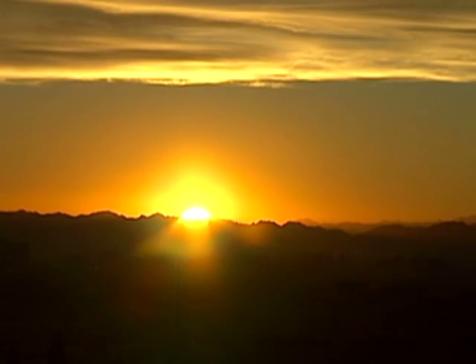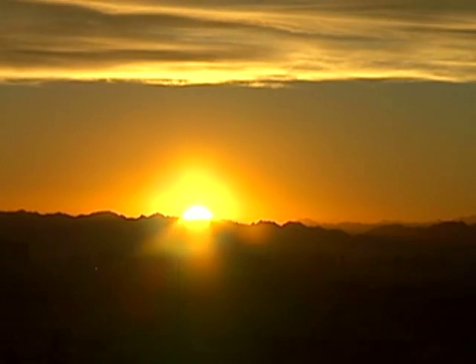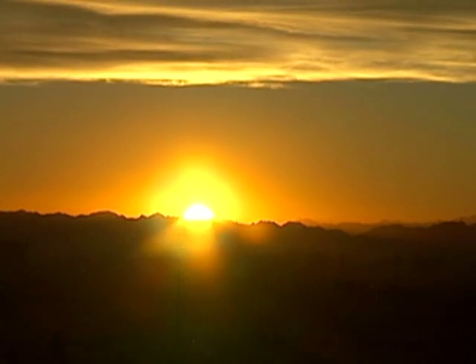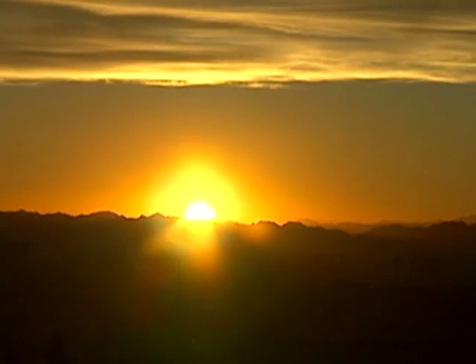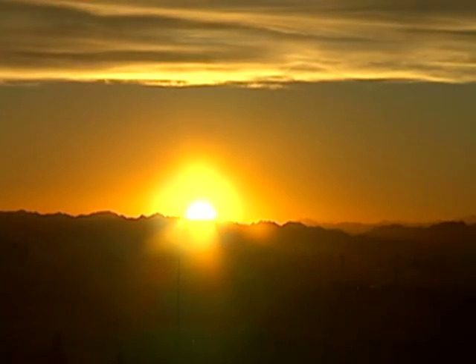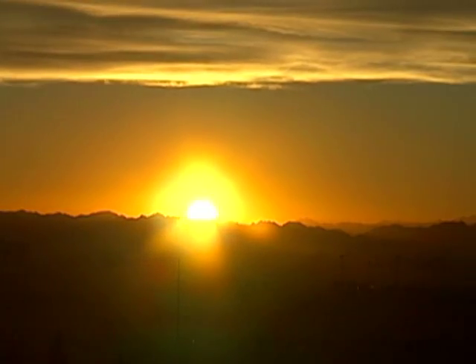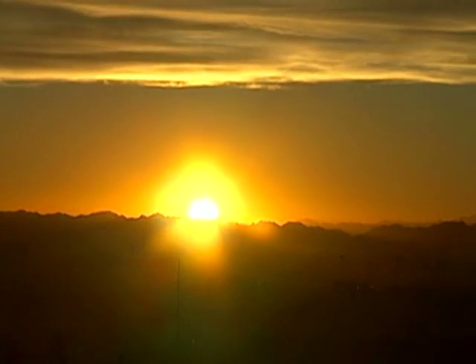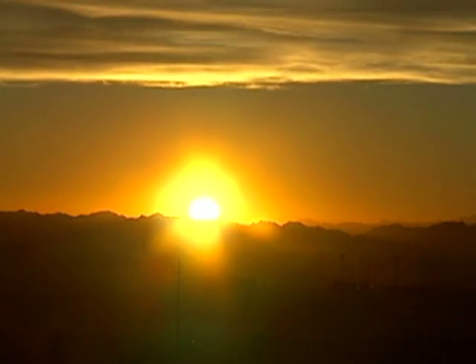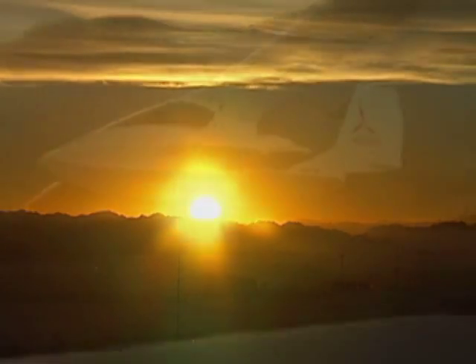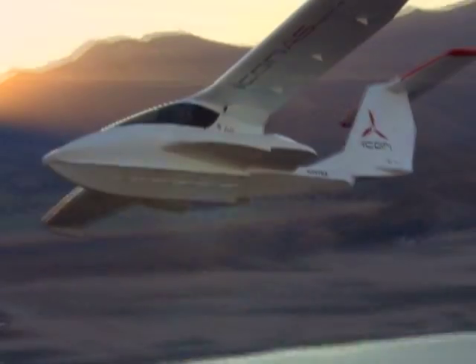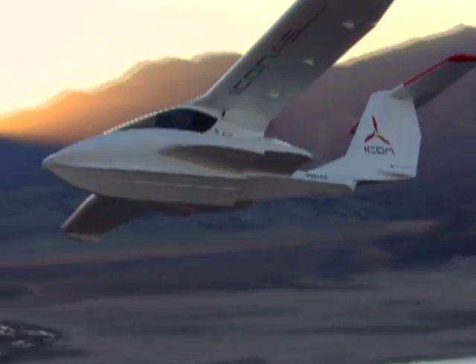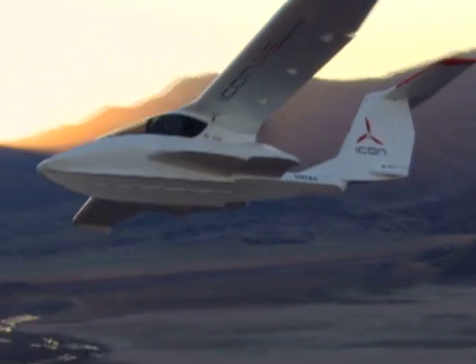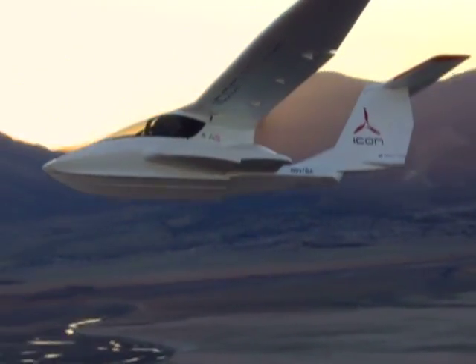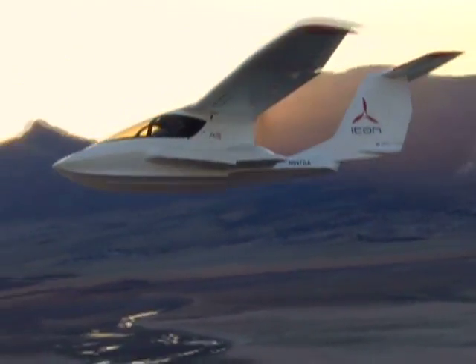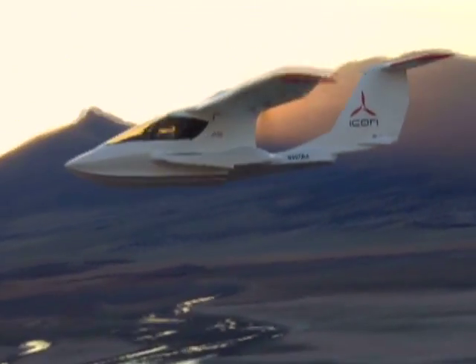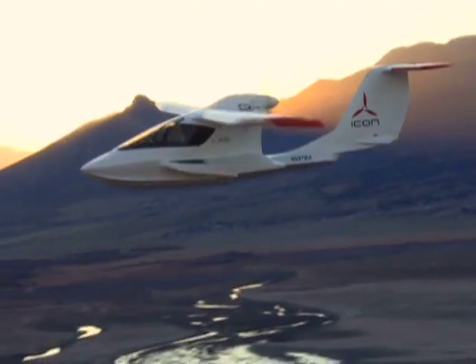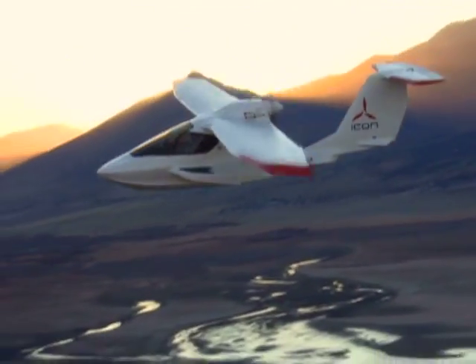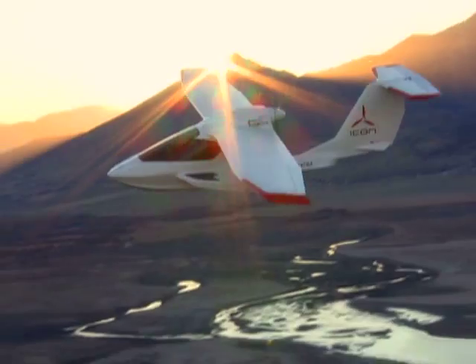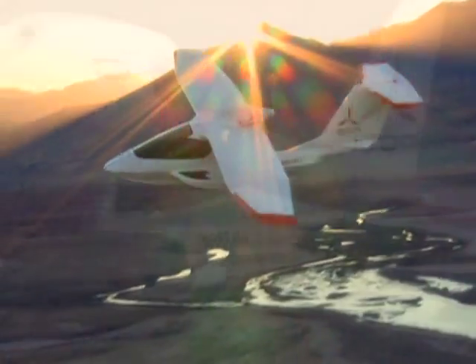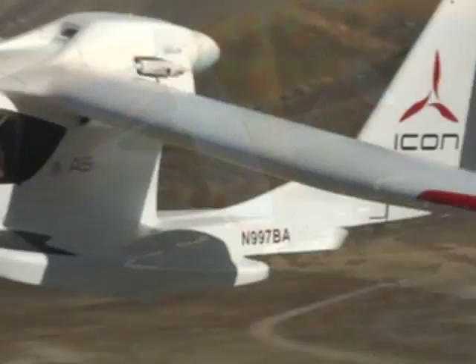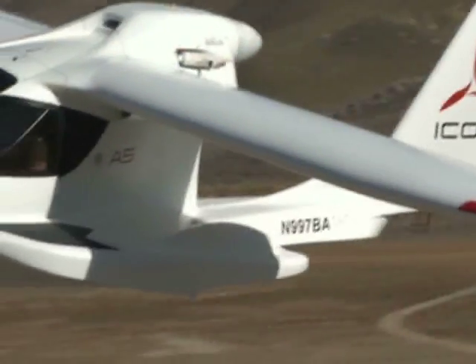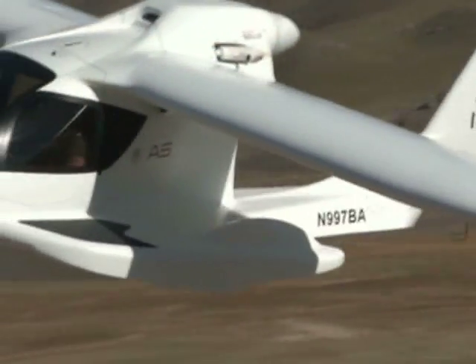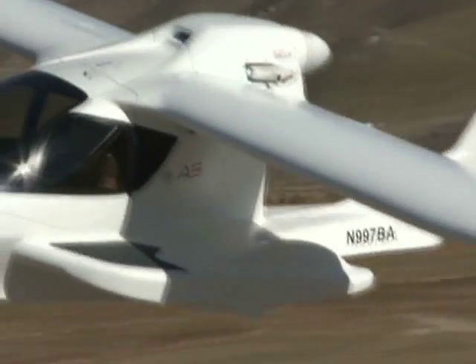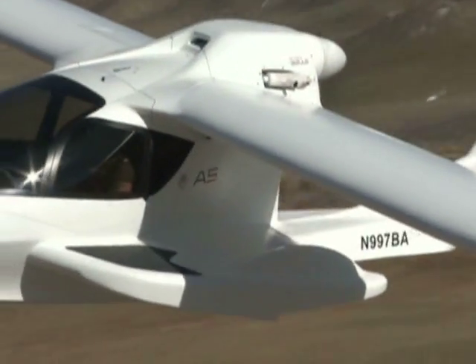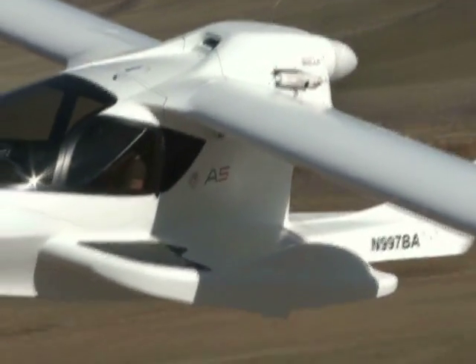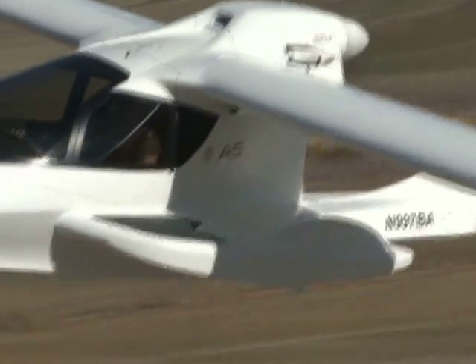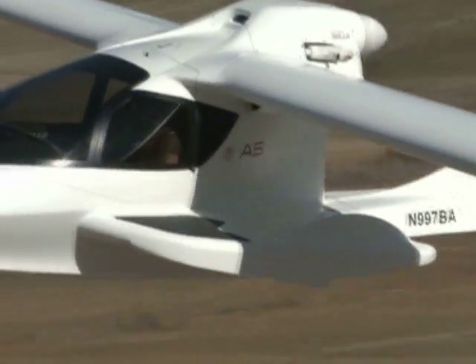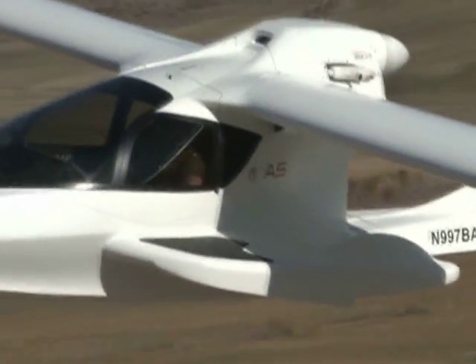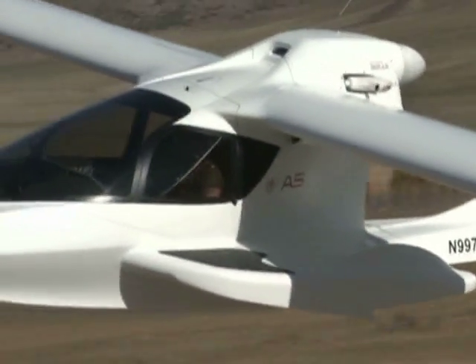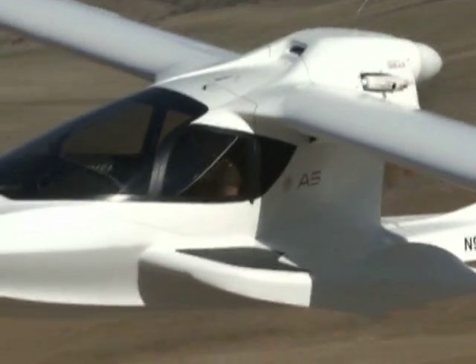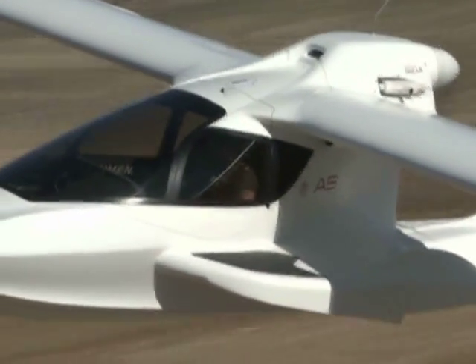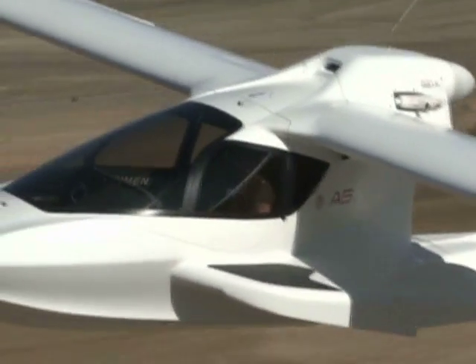The sun is rising on a new era in aviation, and this plane, the Icon A-5, is at the forefront of a revolution in flight.